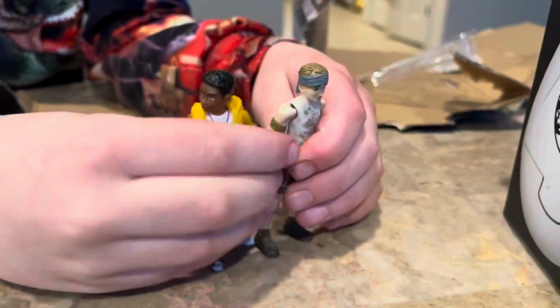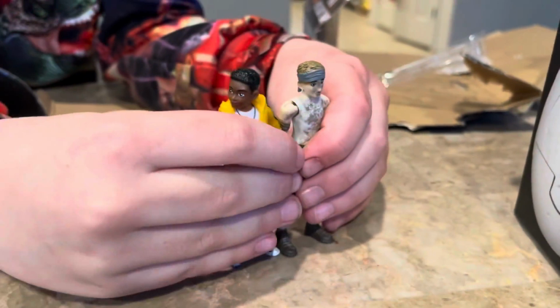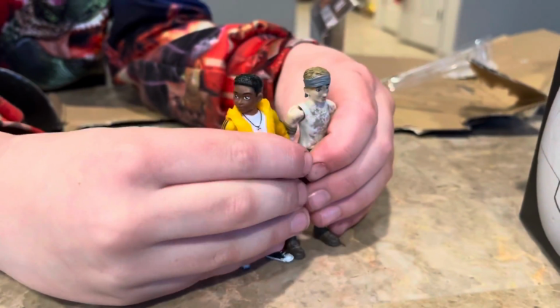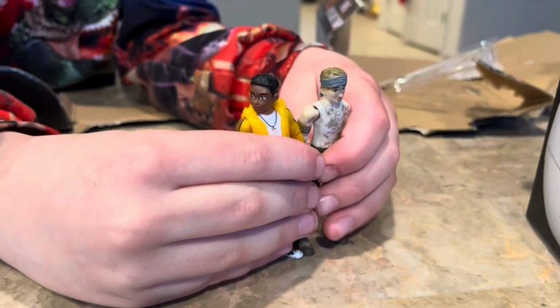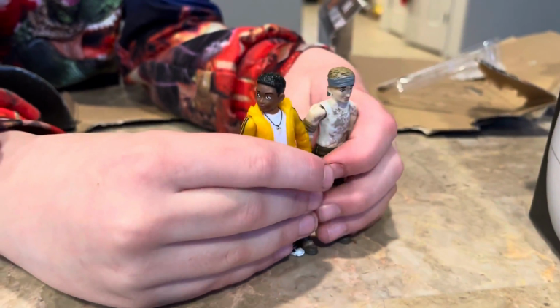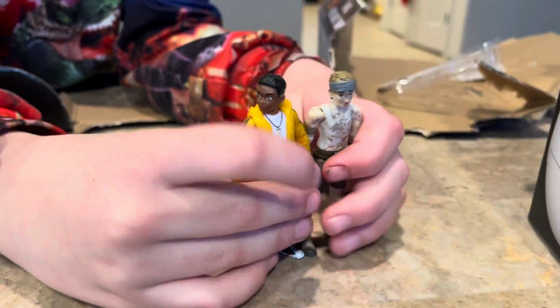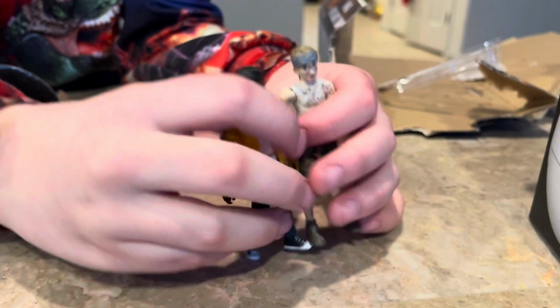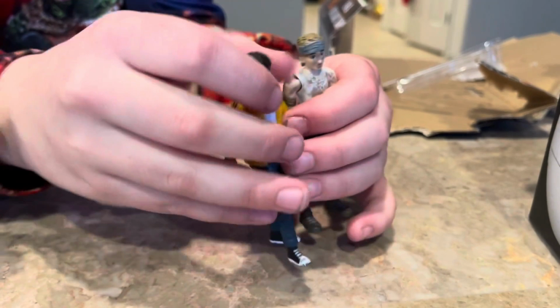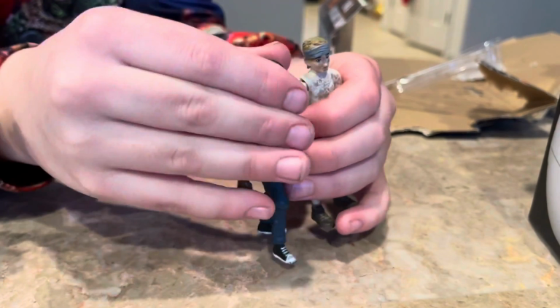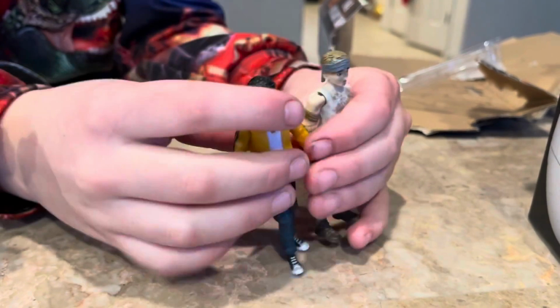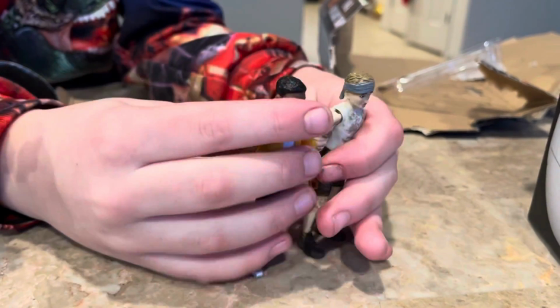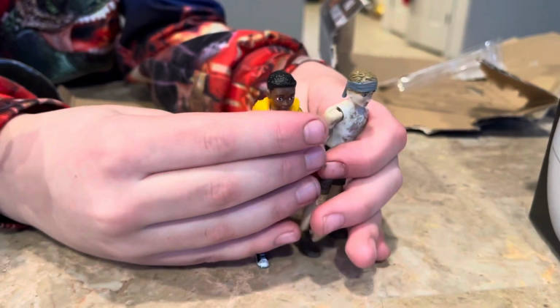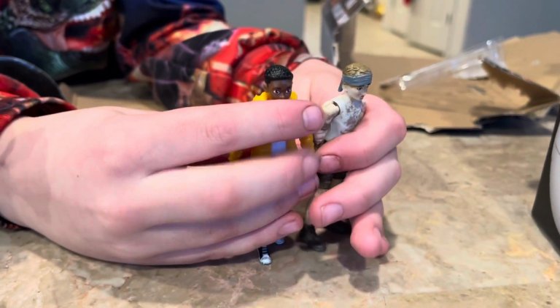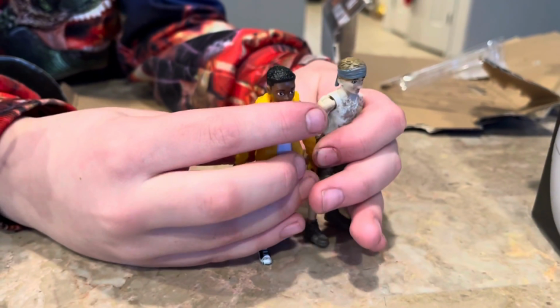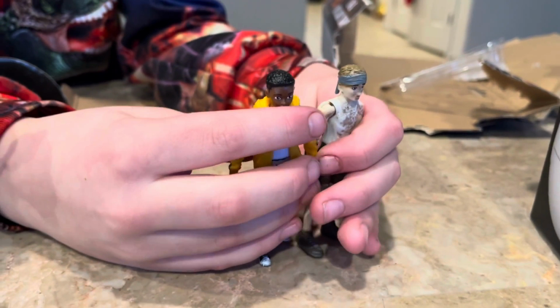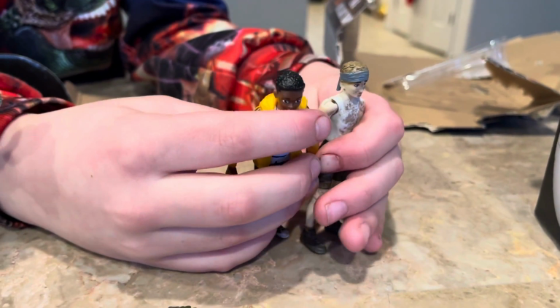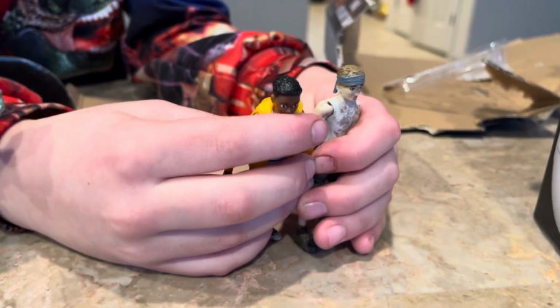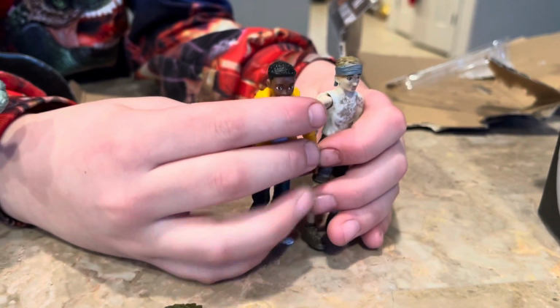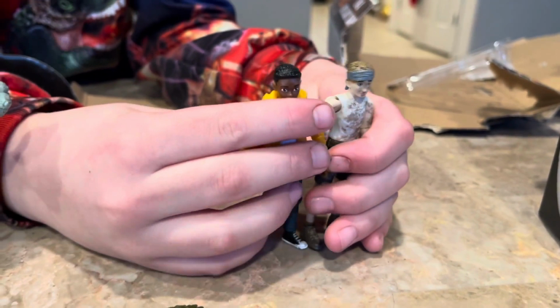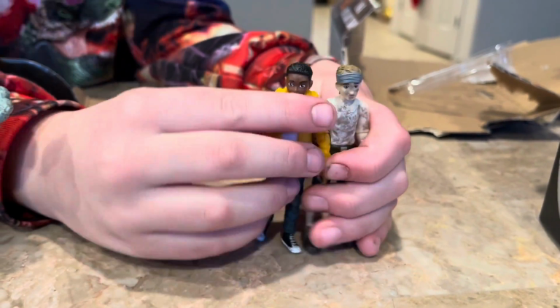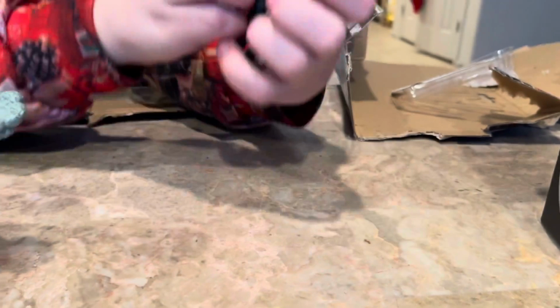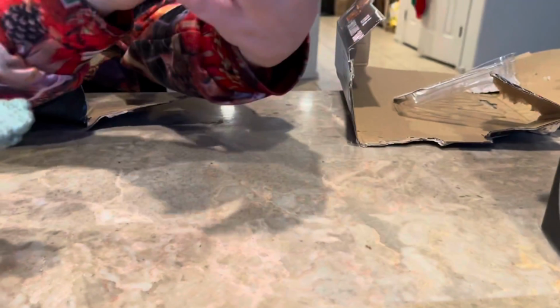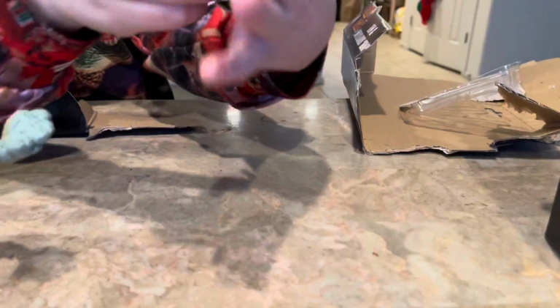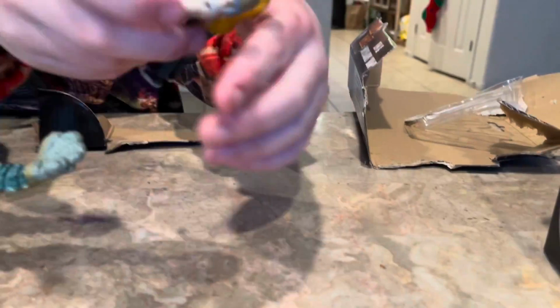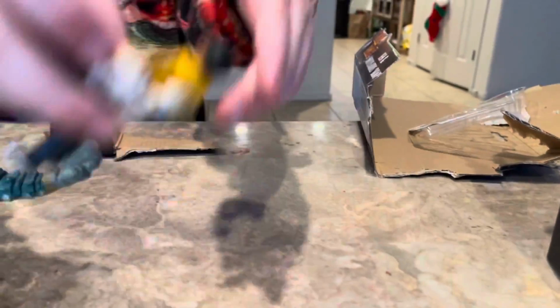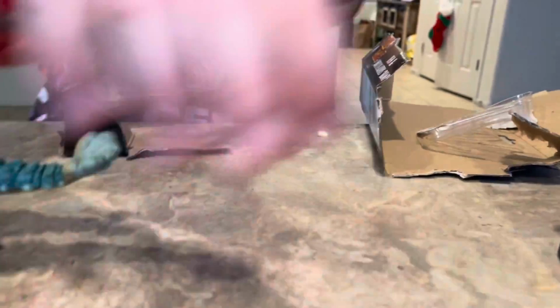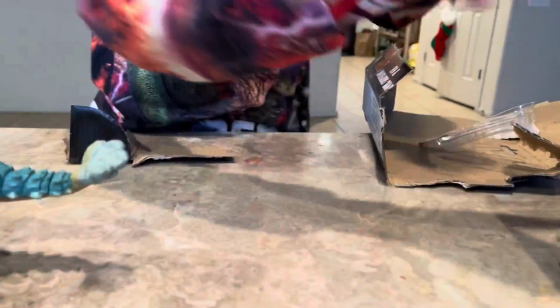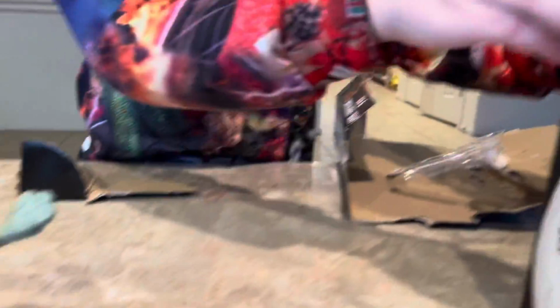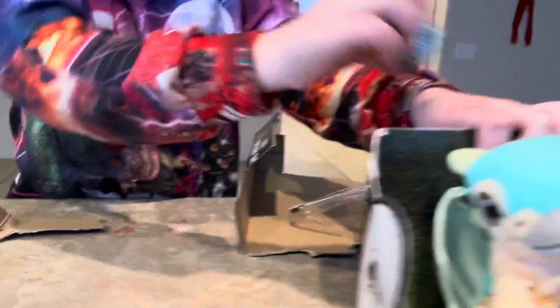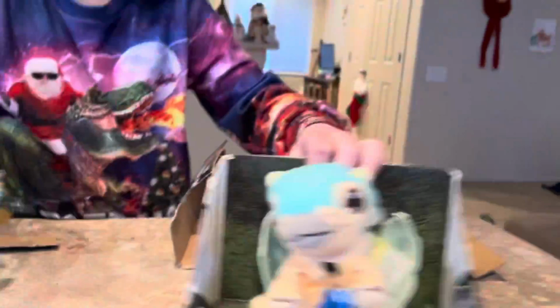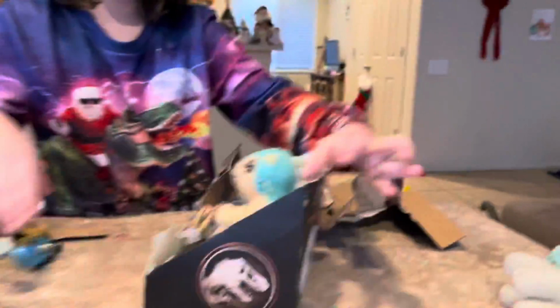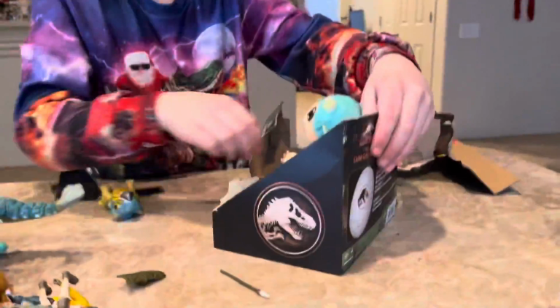Who's taller? Looks like the Darius minifigure is taller. Kind of, yeah. So now let's open this one quick.